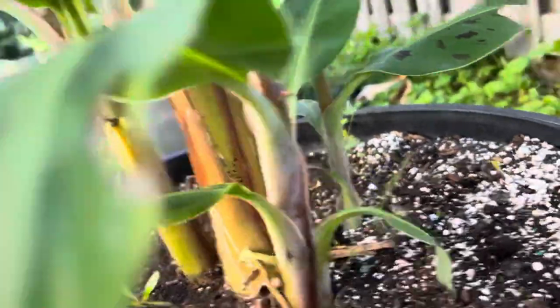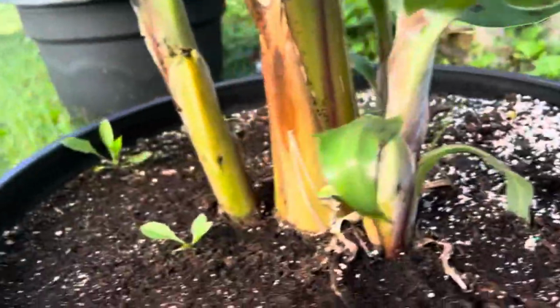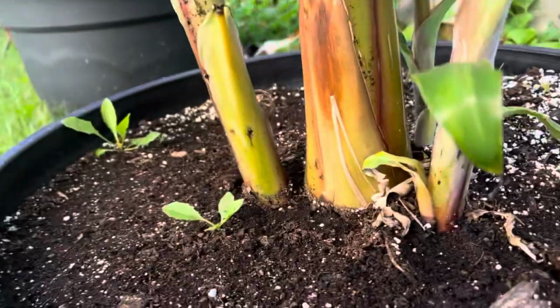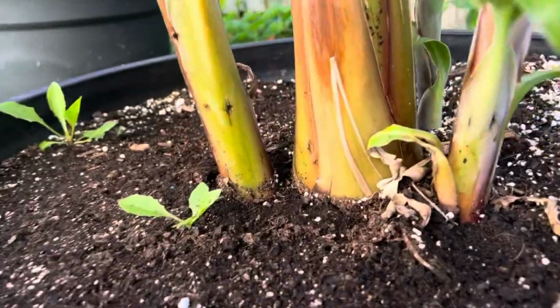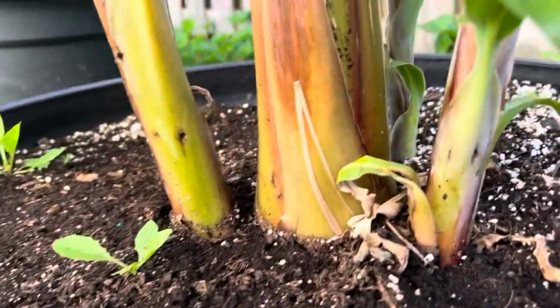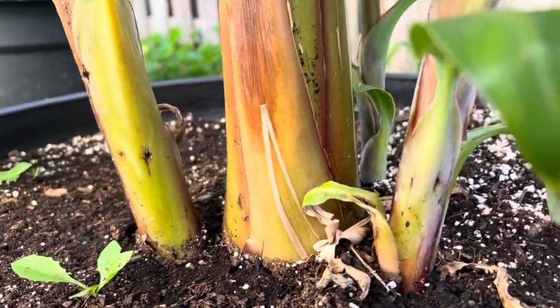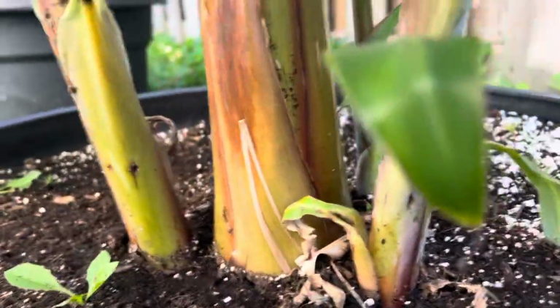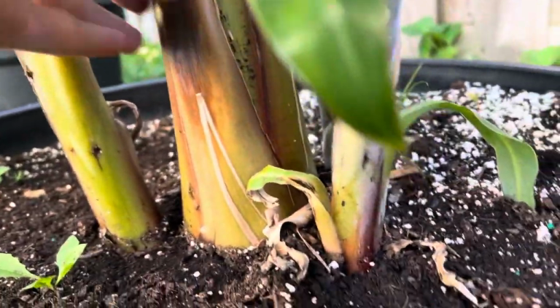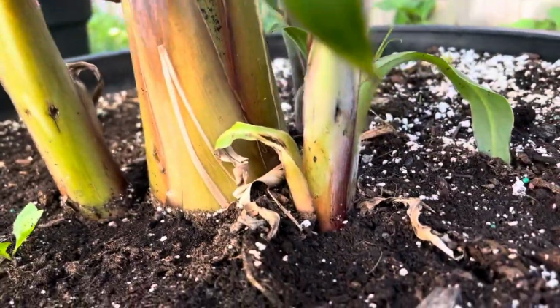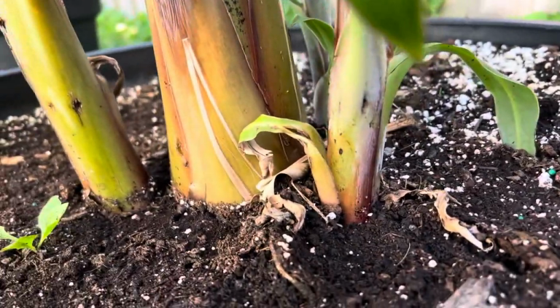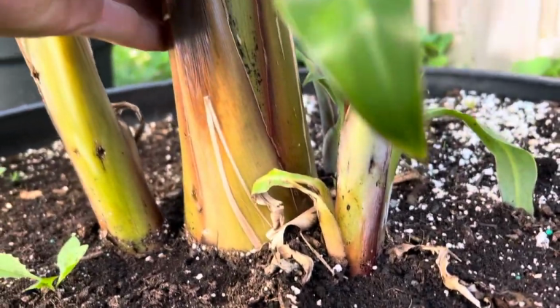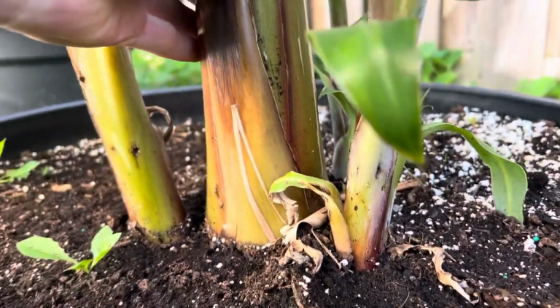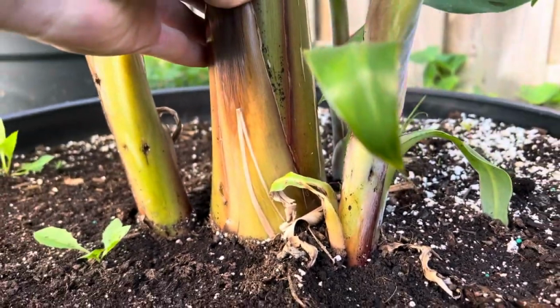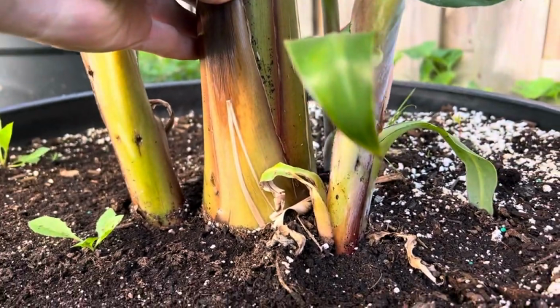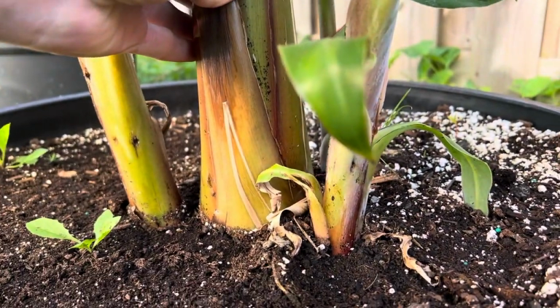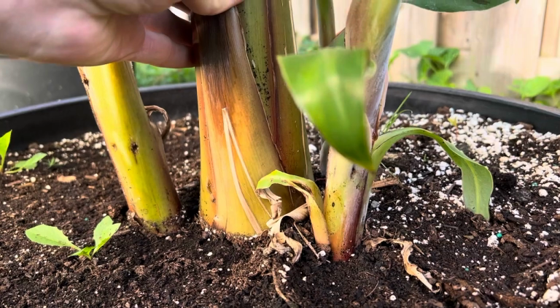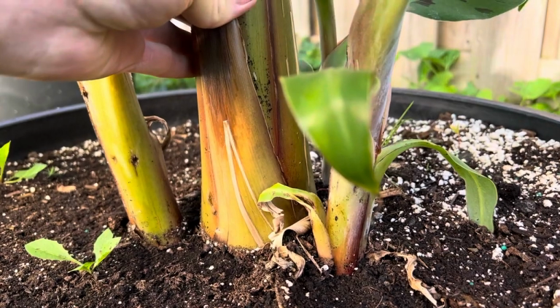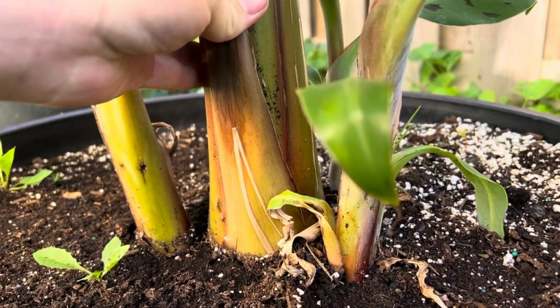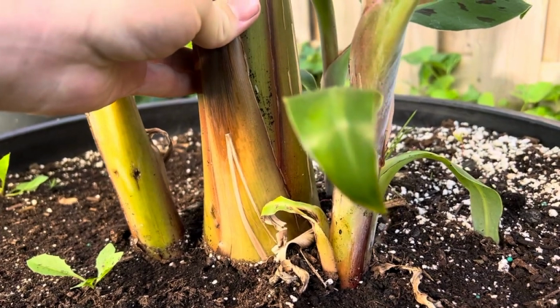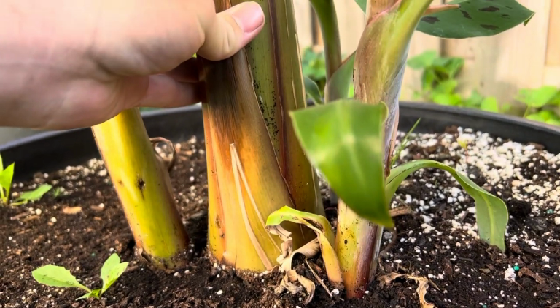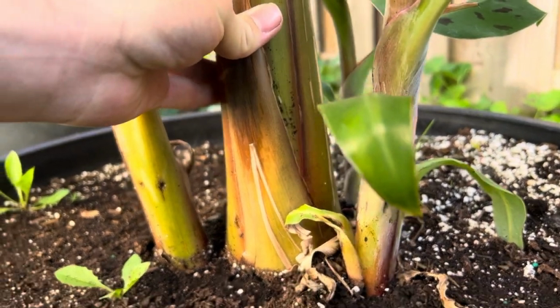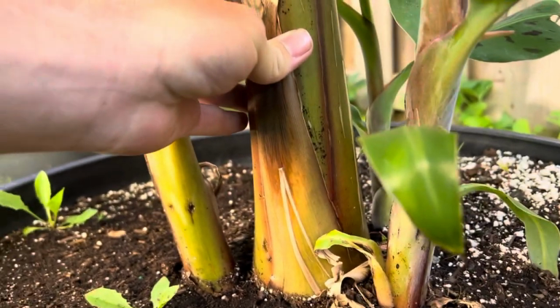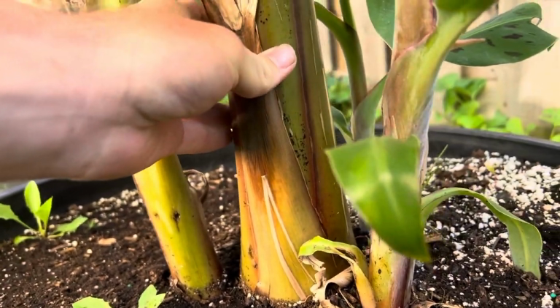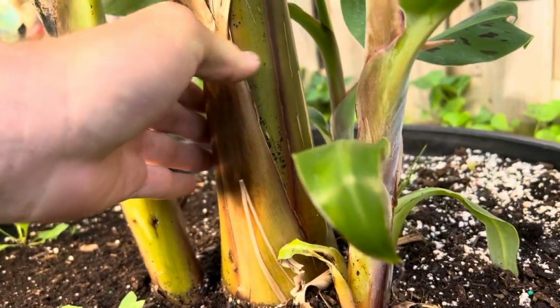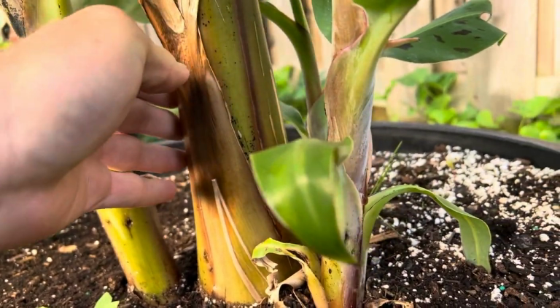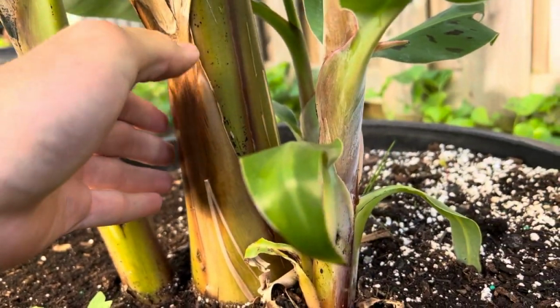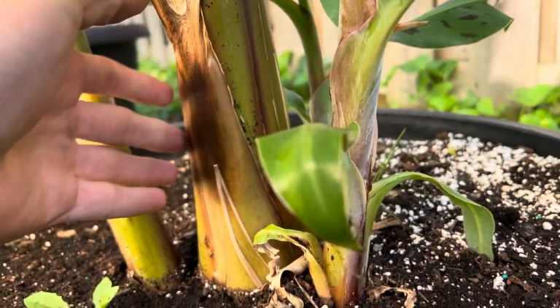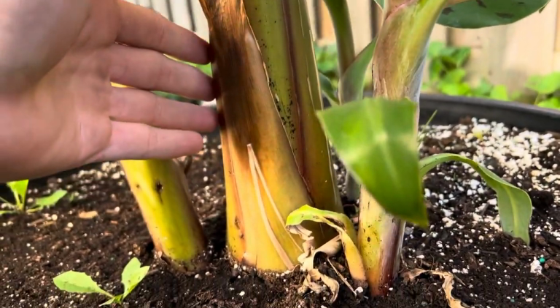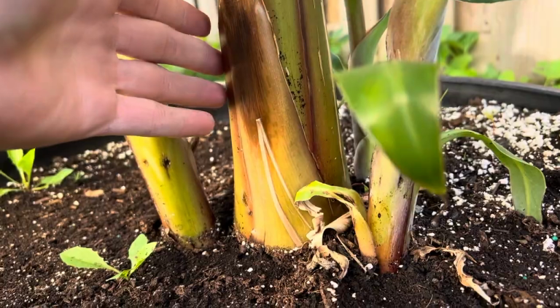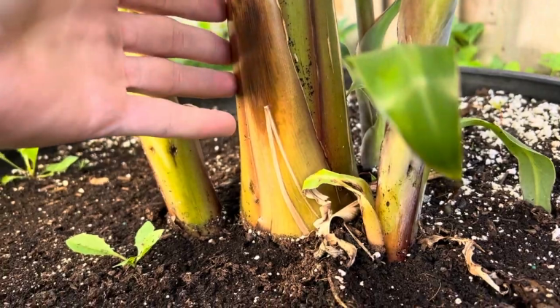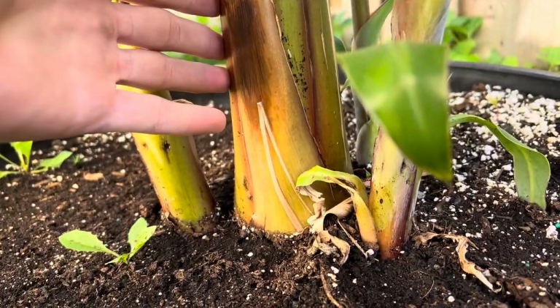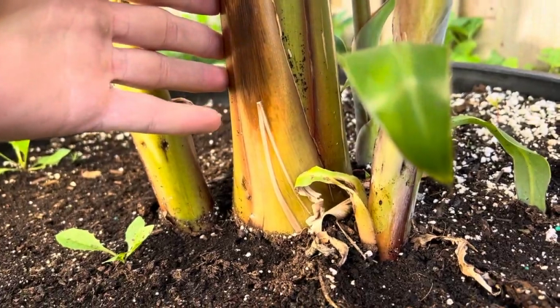And this trunk on the mother here is massive. I don't have a can, but it's massive — it's about the same size, maybe a little bit larger than a normal pop can, or soda, or whatever you call it.